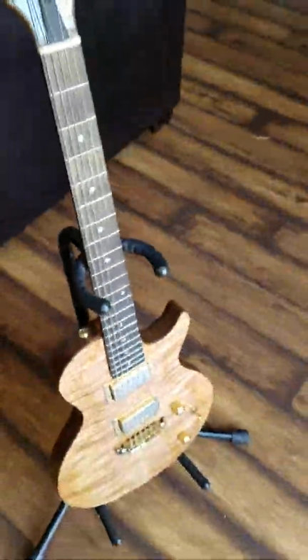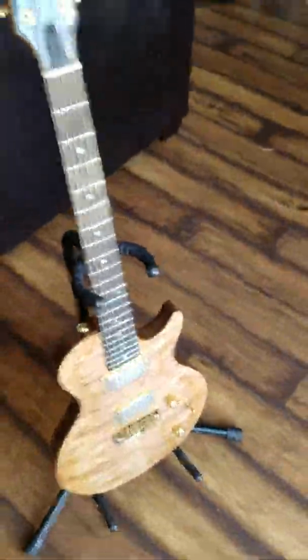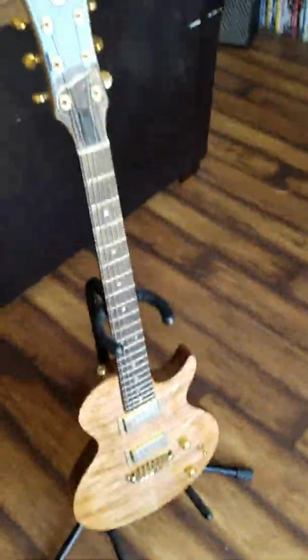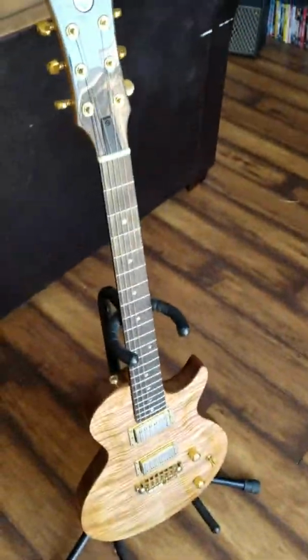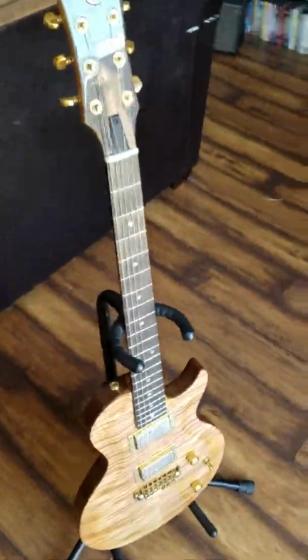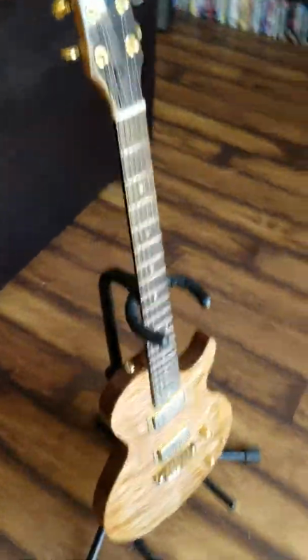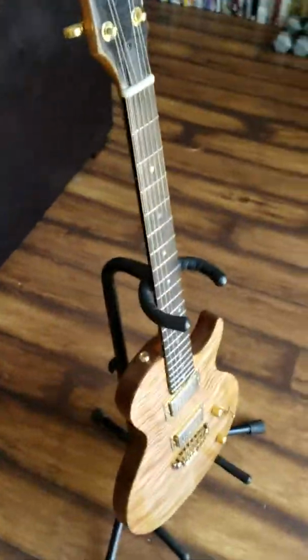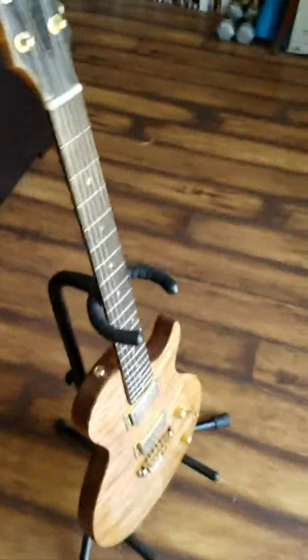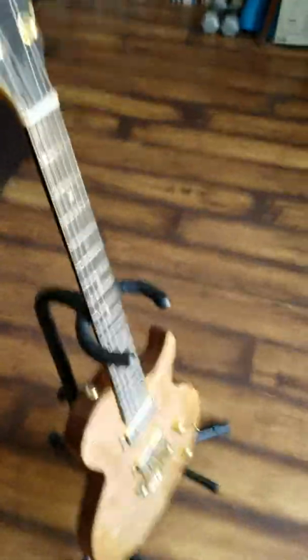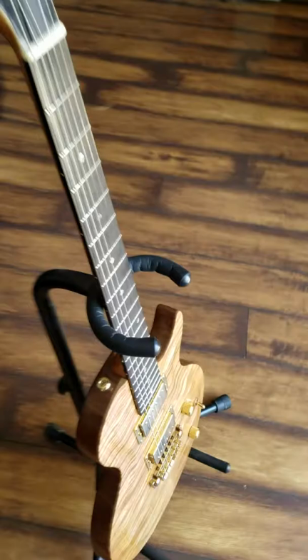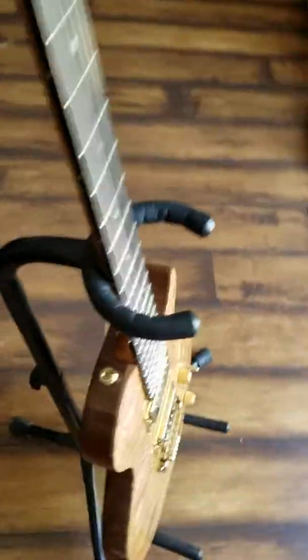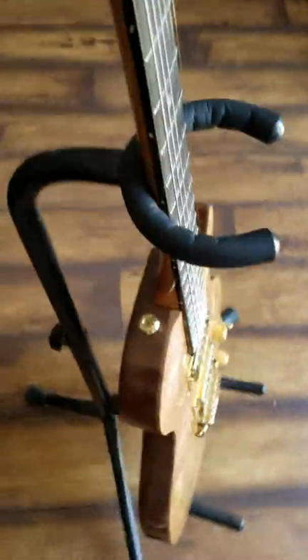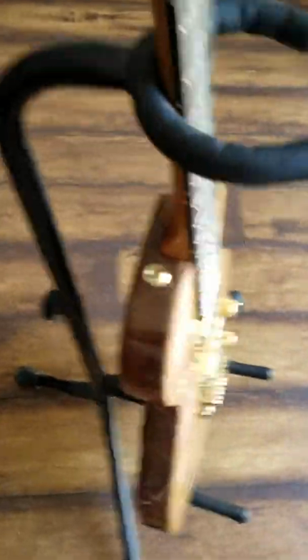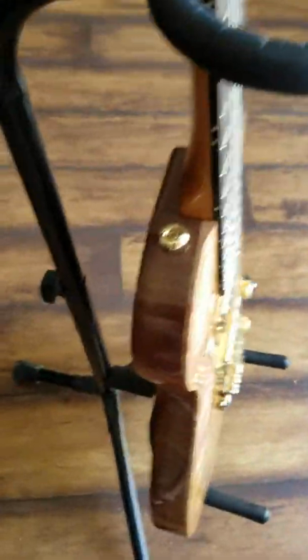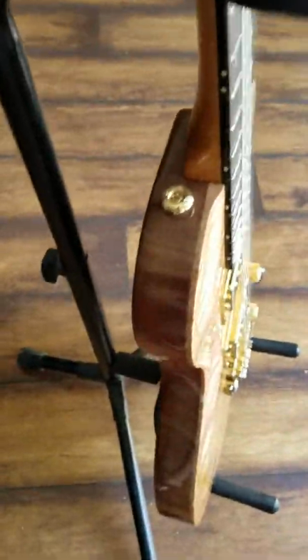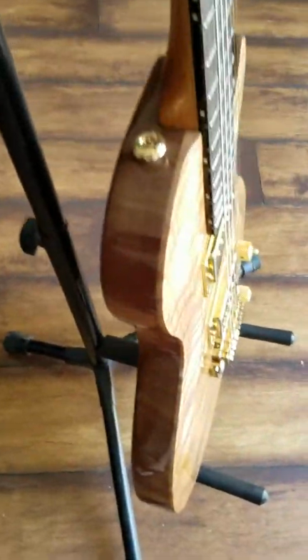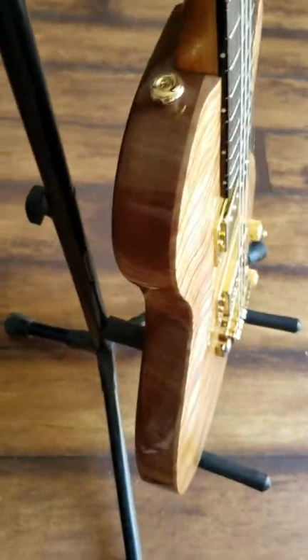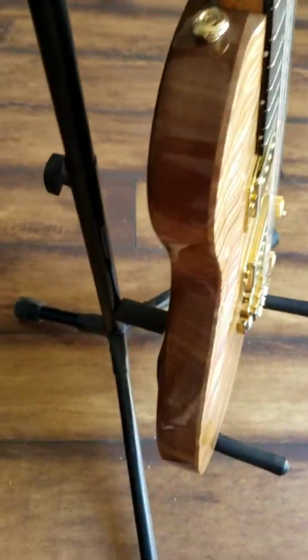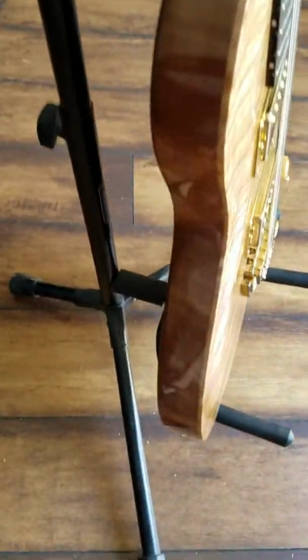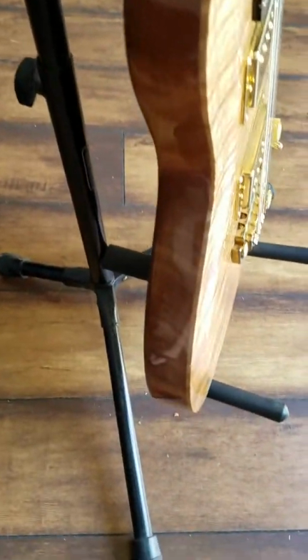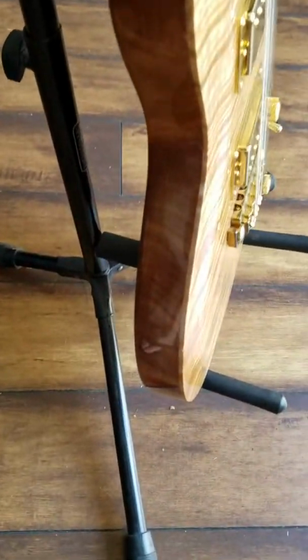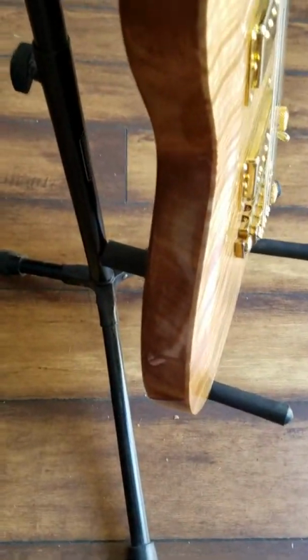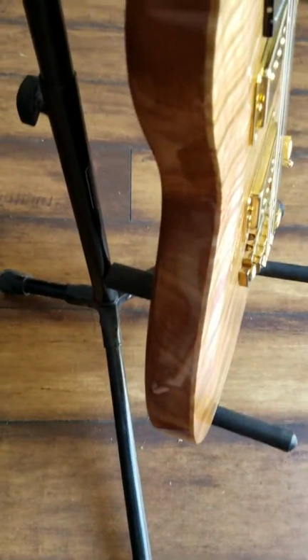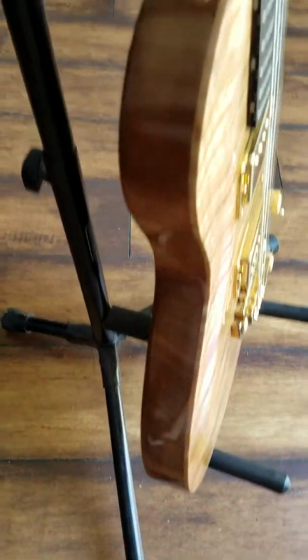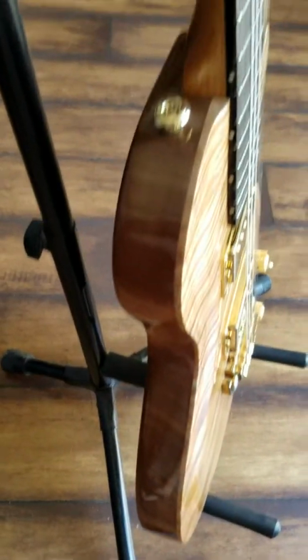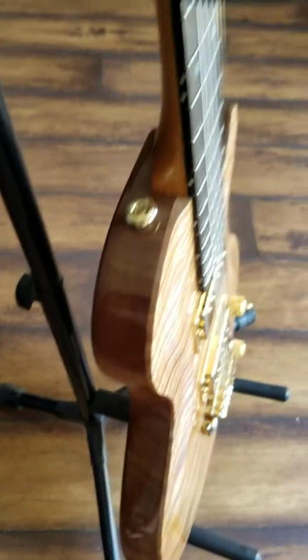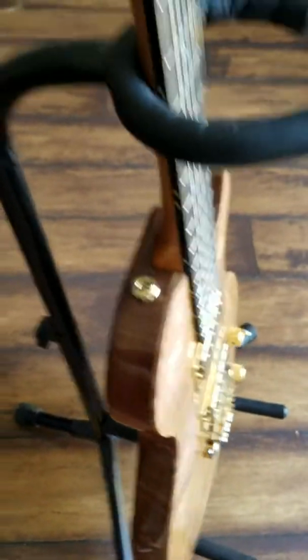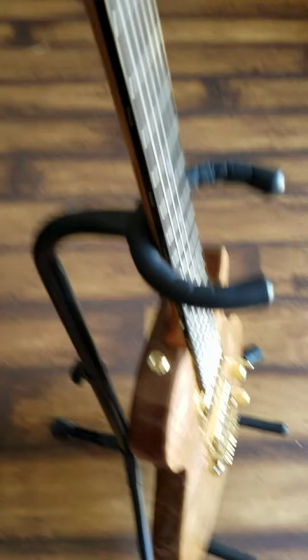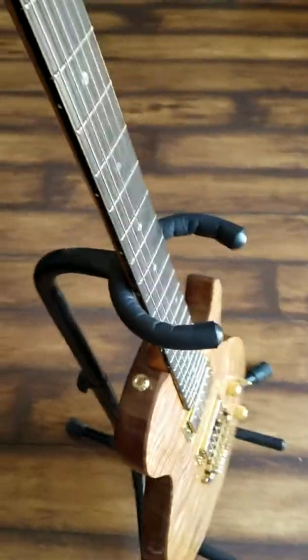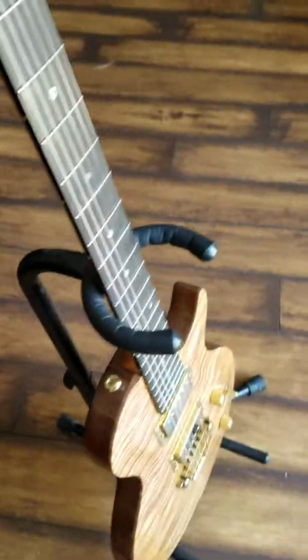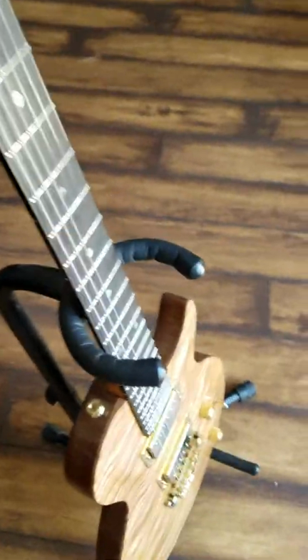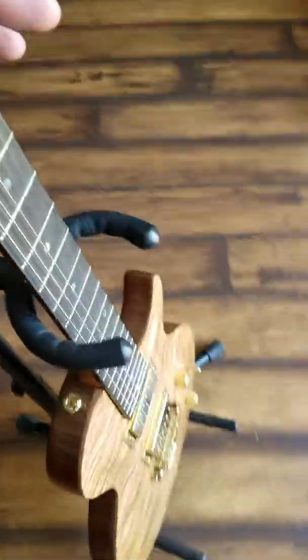That pretty much does it for the front. You can see he uses a nice thick top and does a really good job with the finishes.